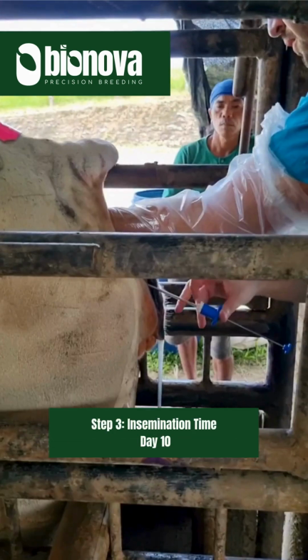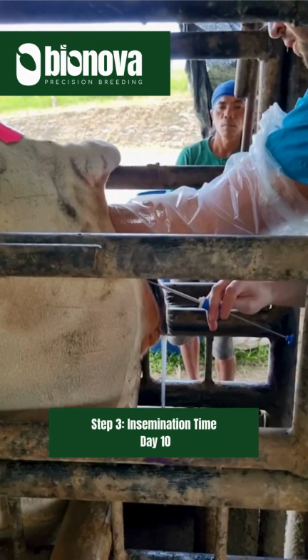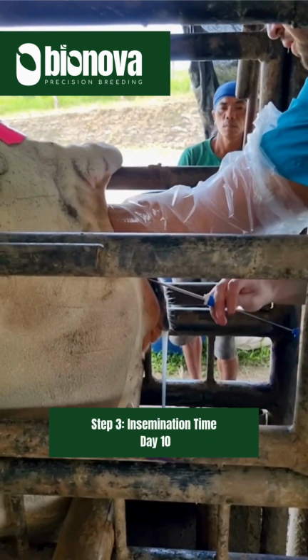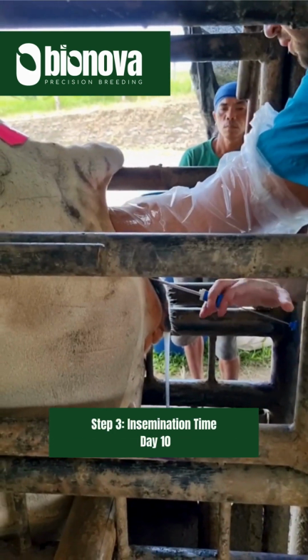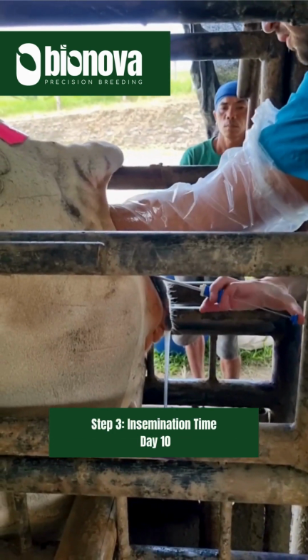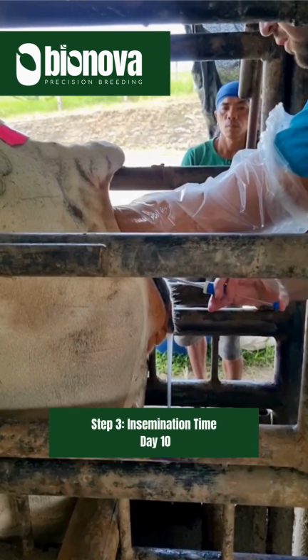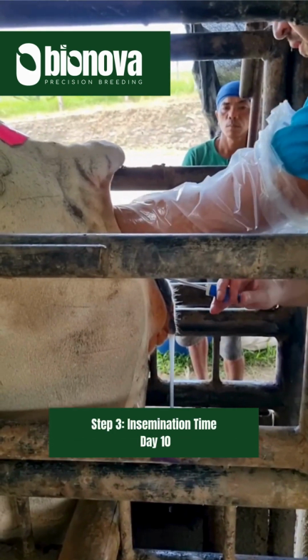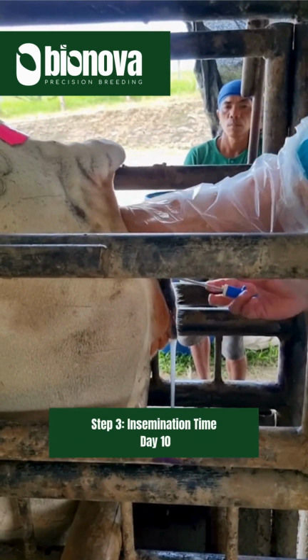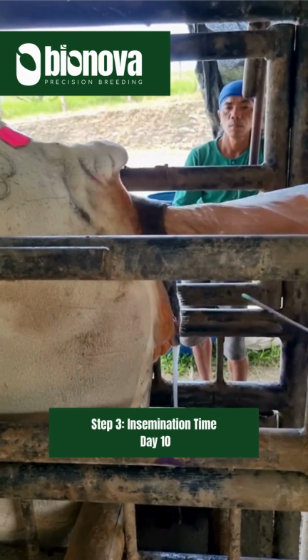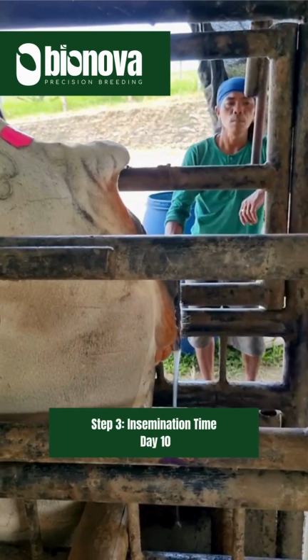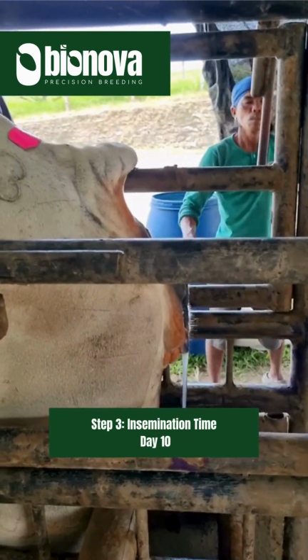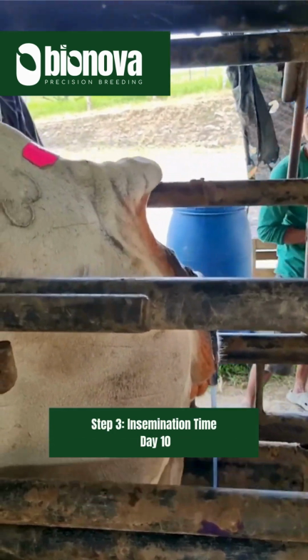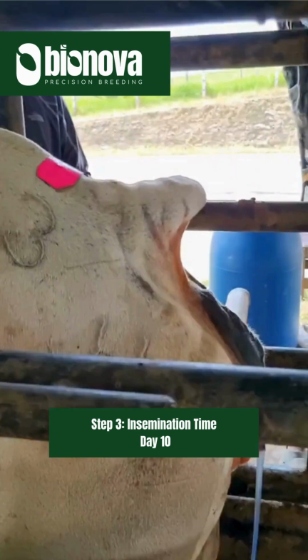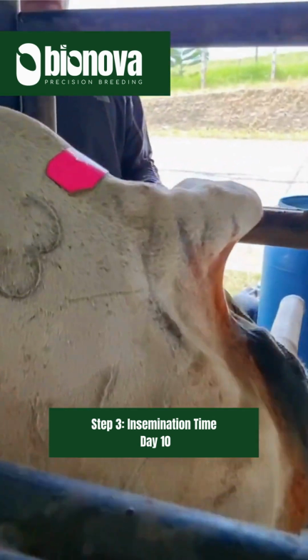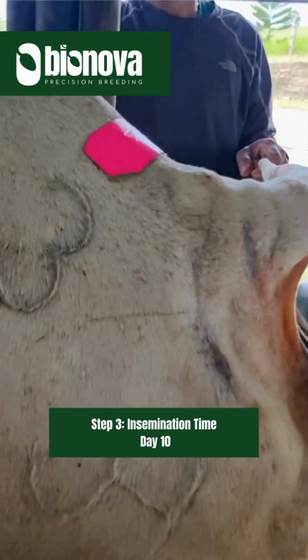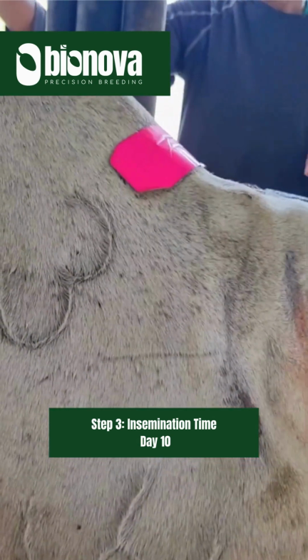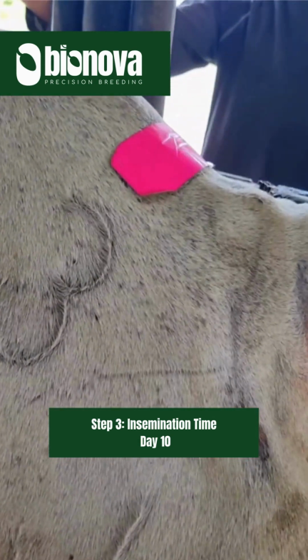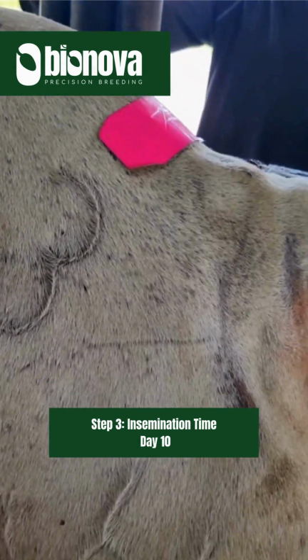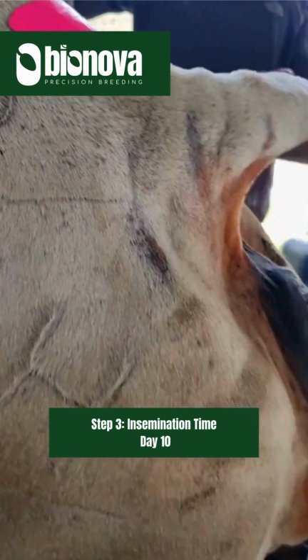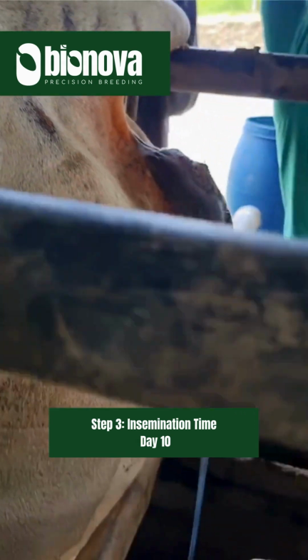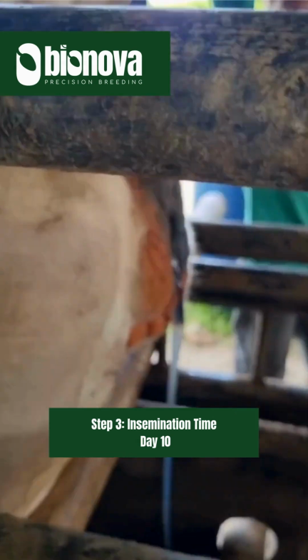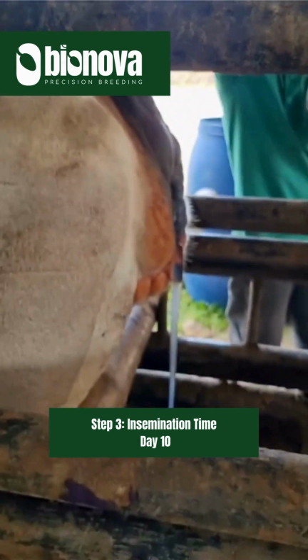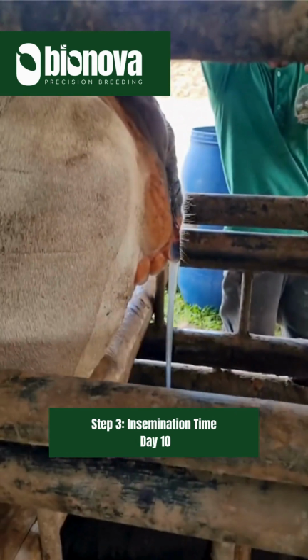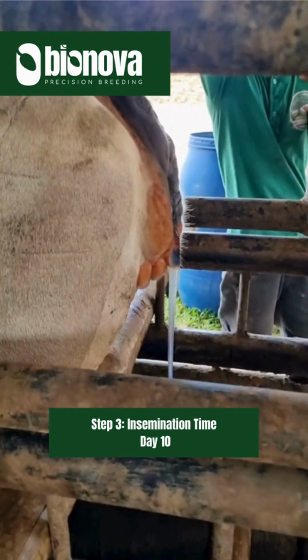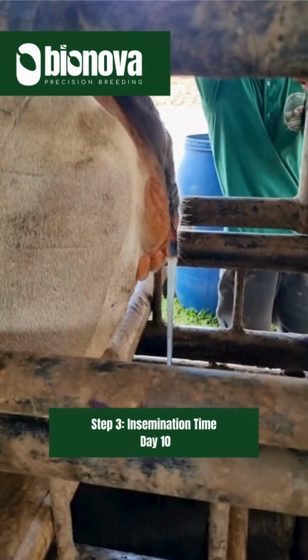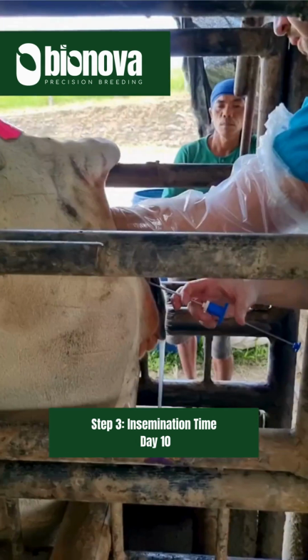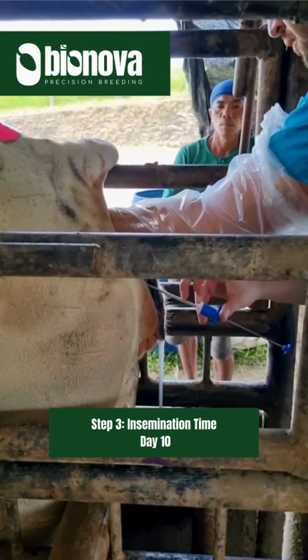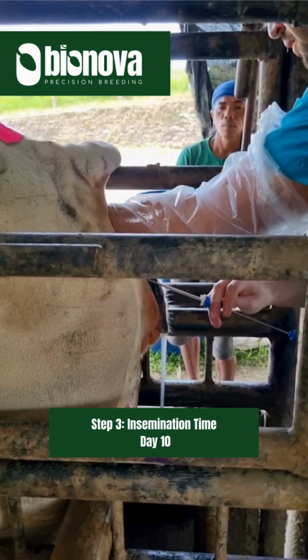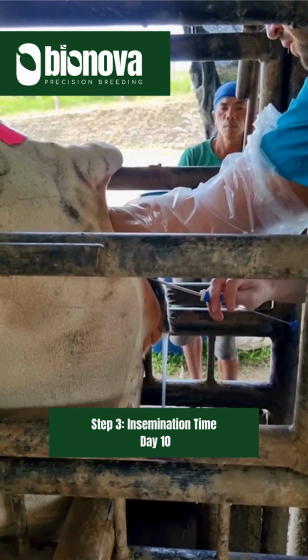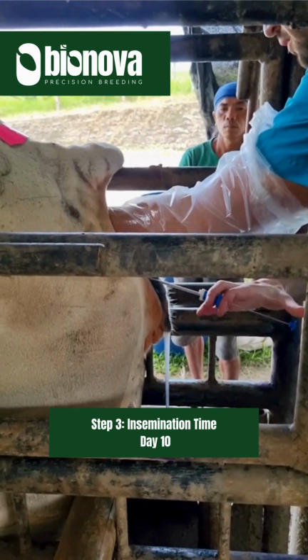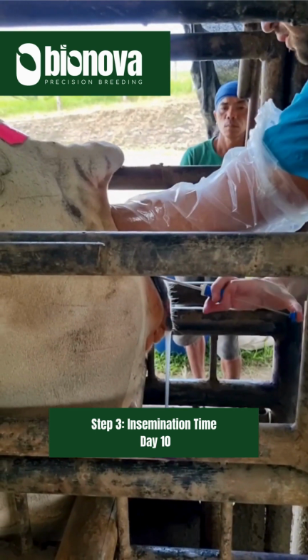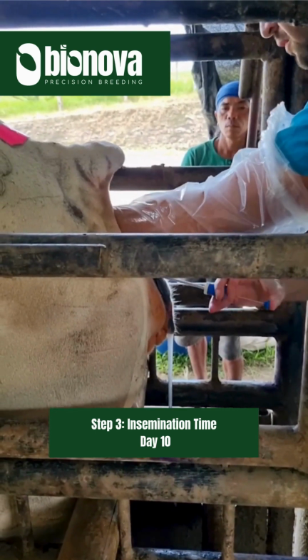Step 3: Insemination time — Day Ten. When the patch changes color from gray to pink or green, it is a visual indication that our hormonal treatment worked and it's time for artificial insemination using elite genetics.